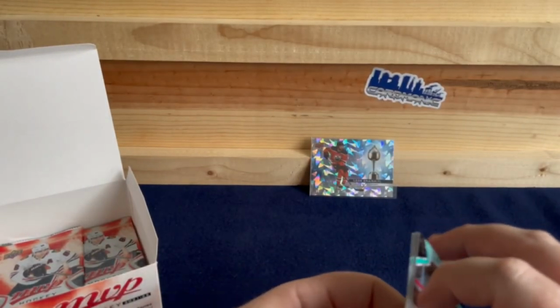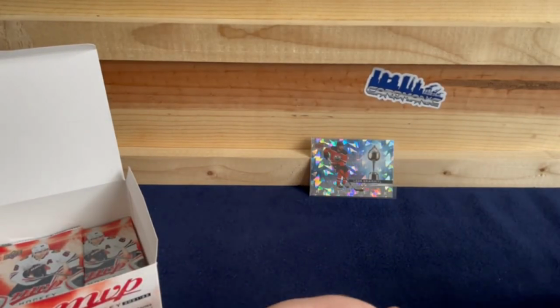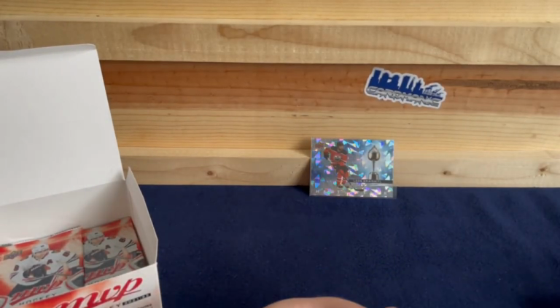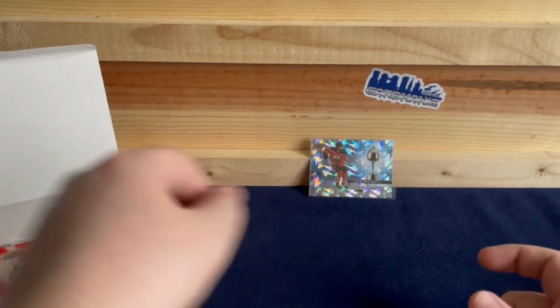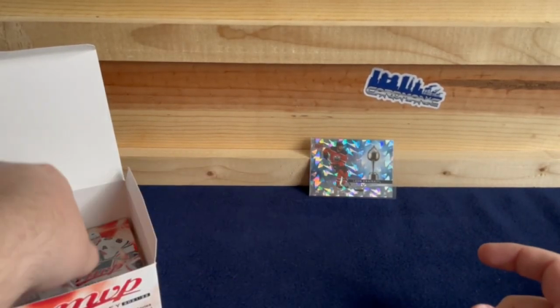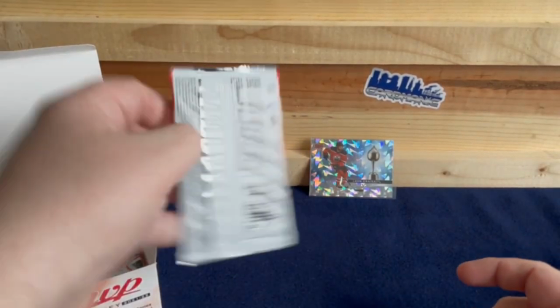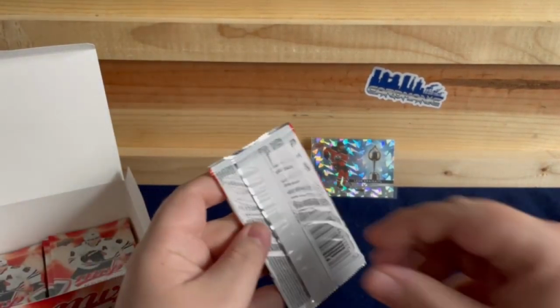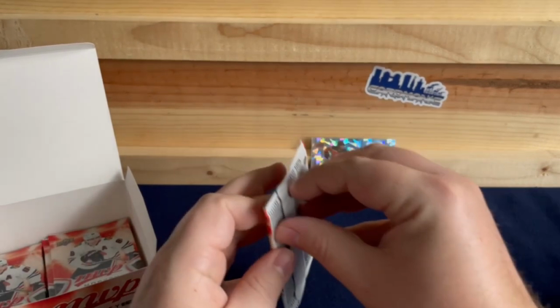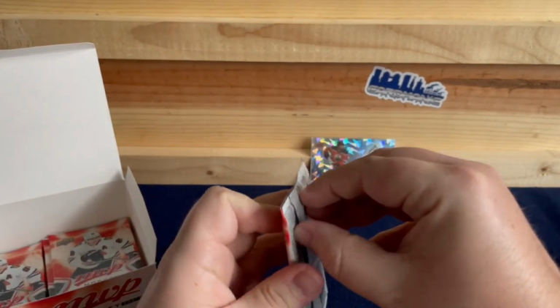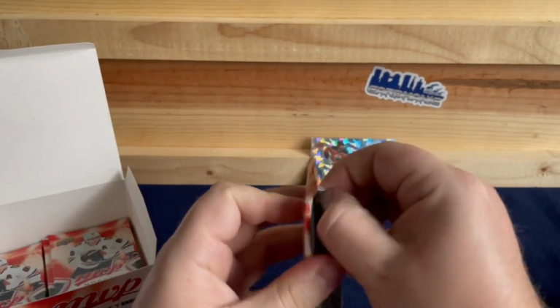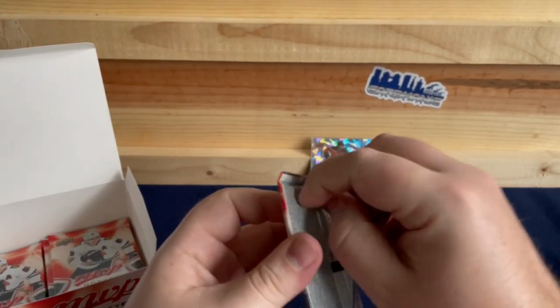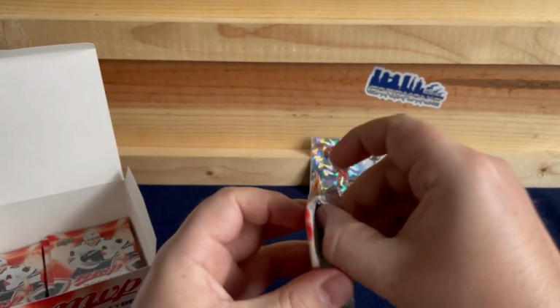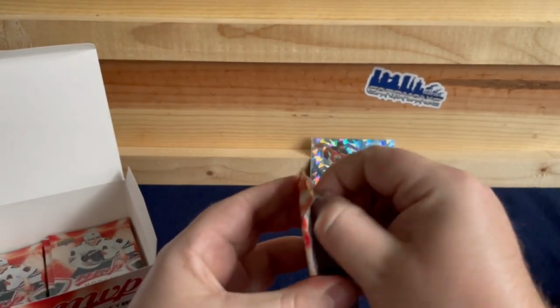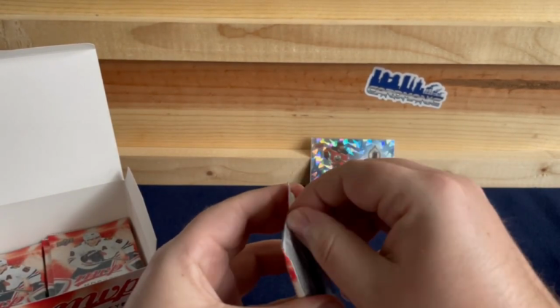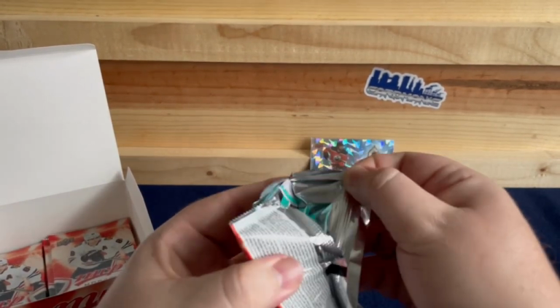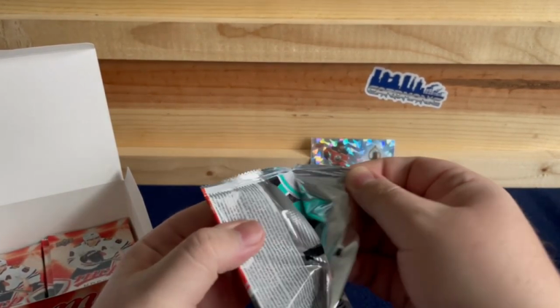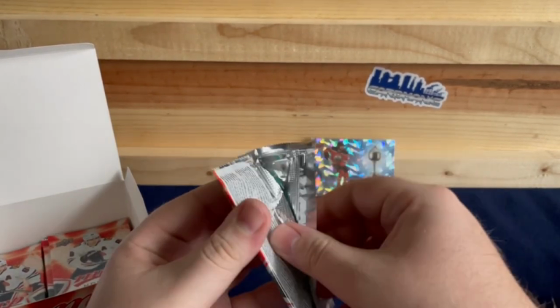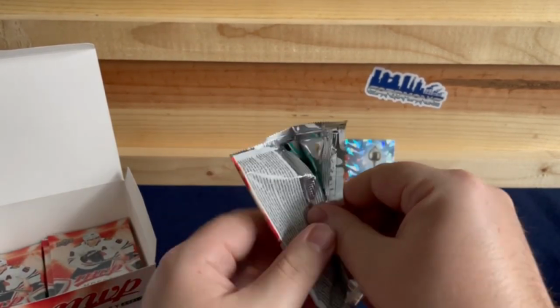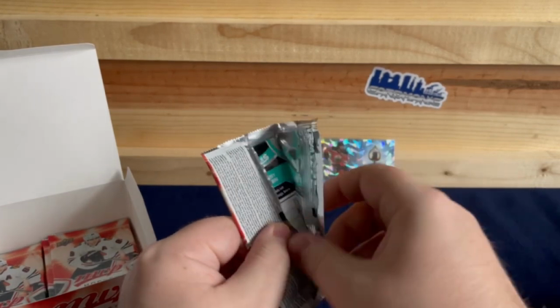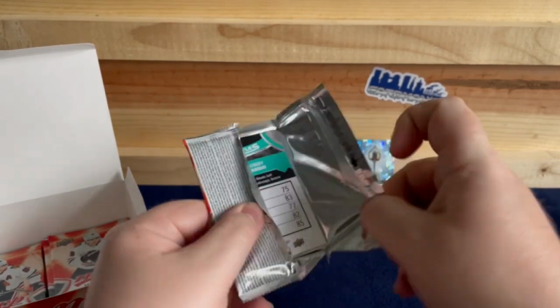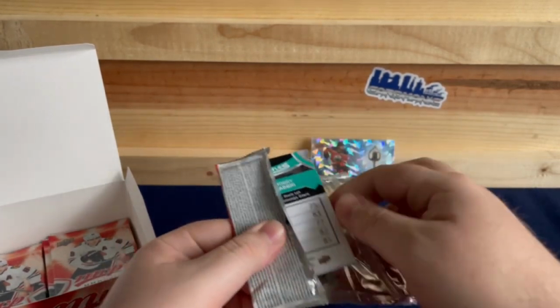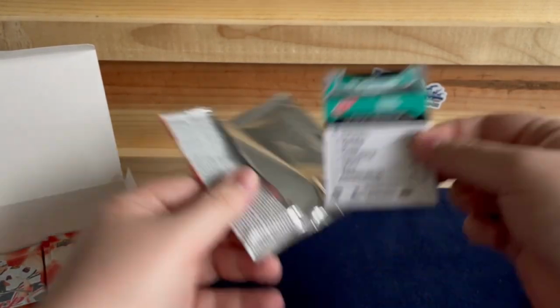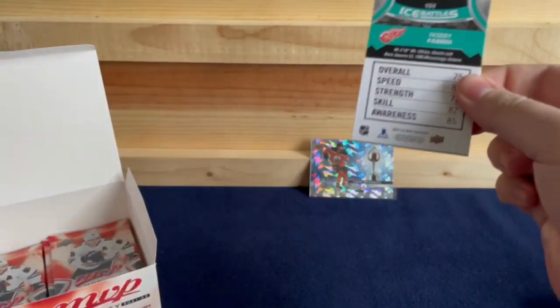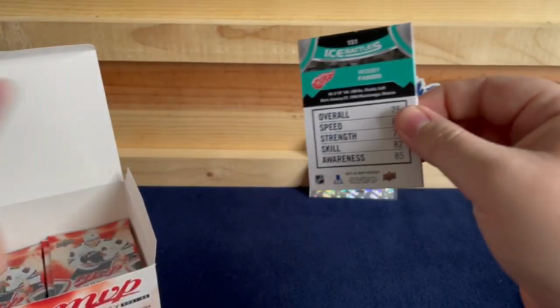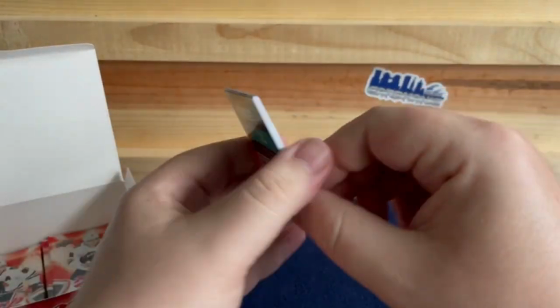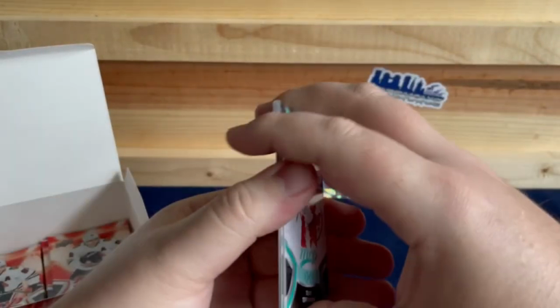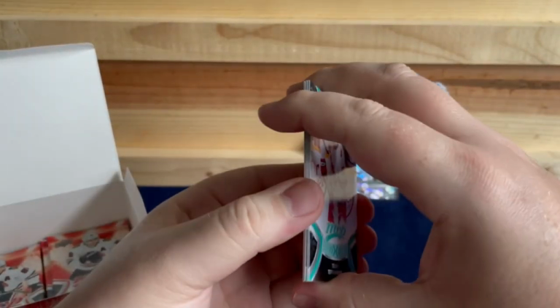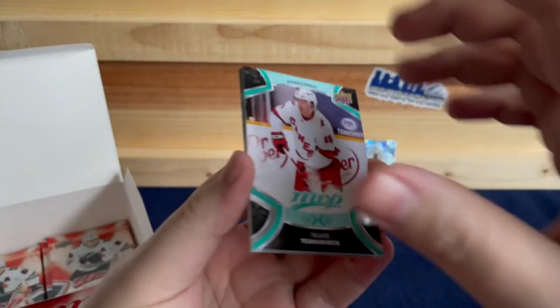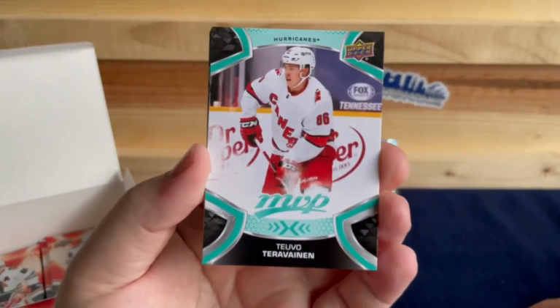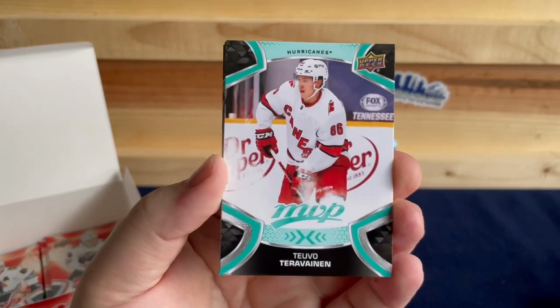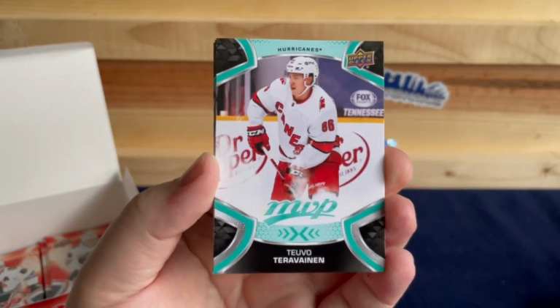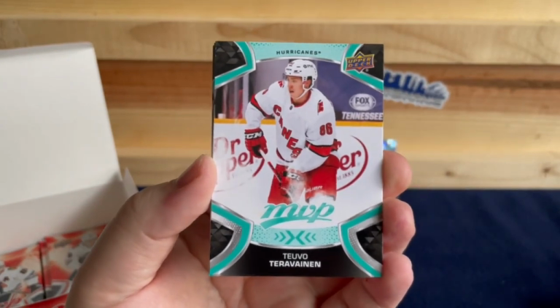That goalie for Buffalo — Luca Lennon — we'll see if he's a goalie of the future for them, because the rest of their goalies aren't great.